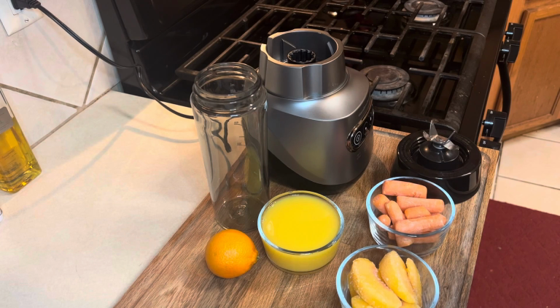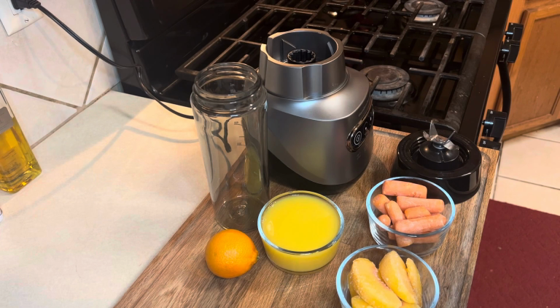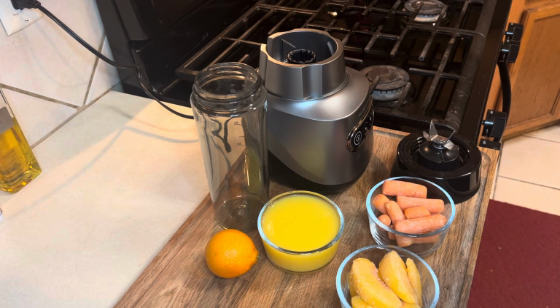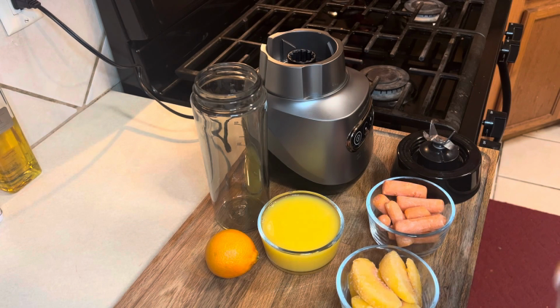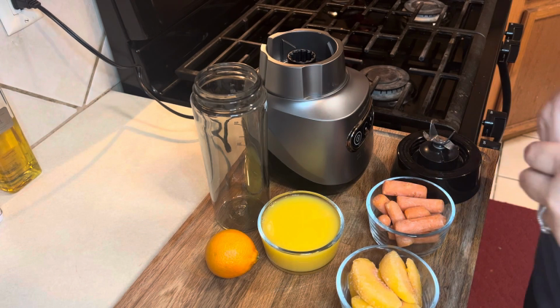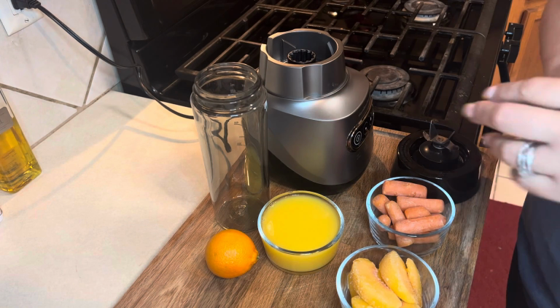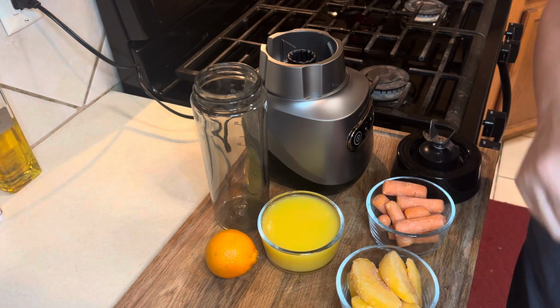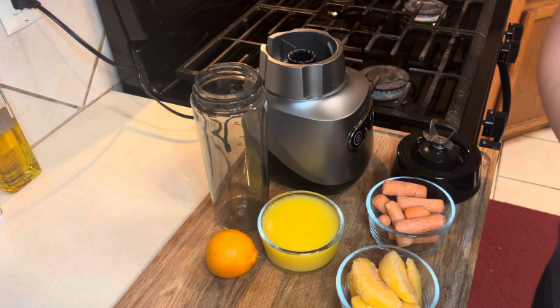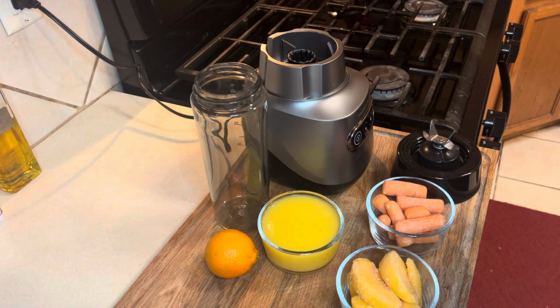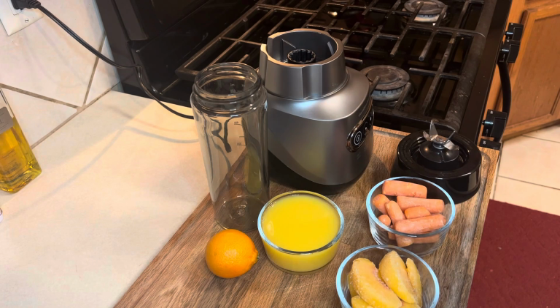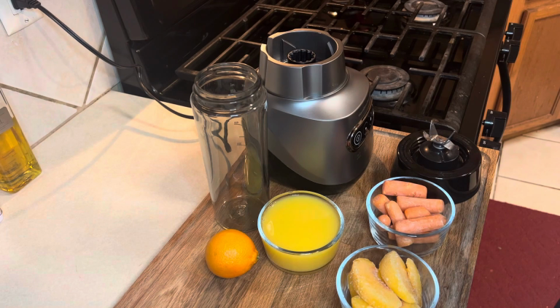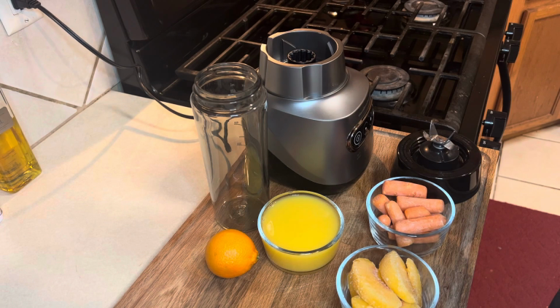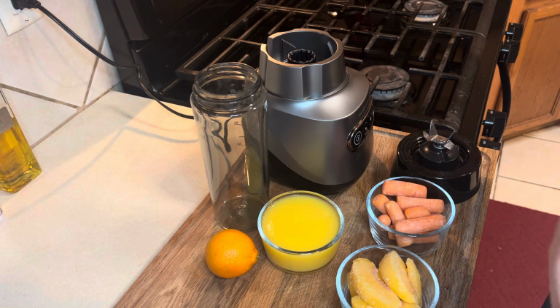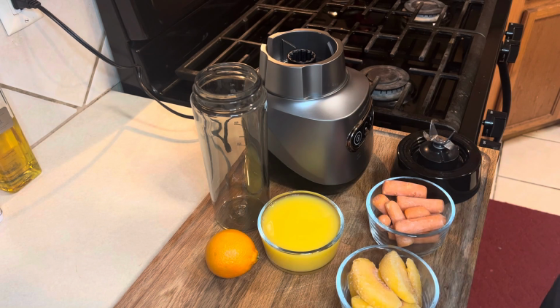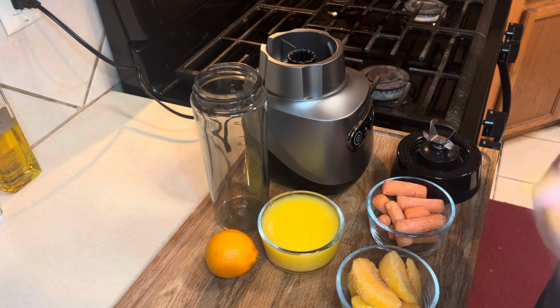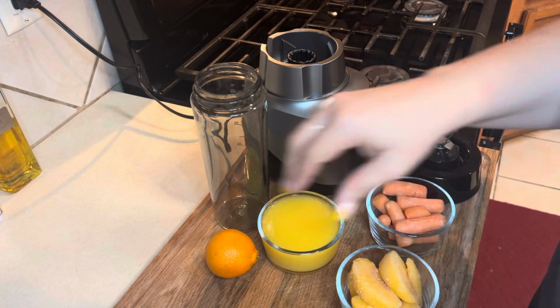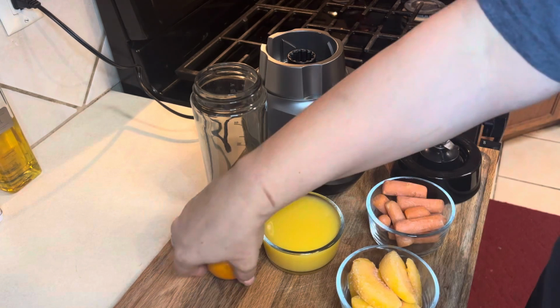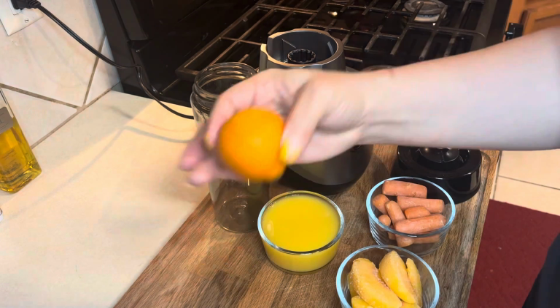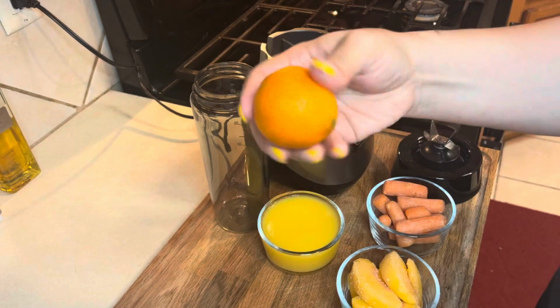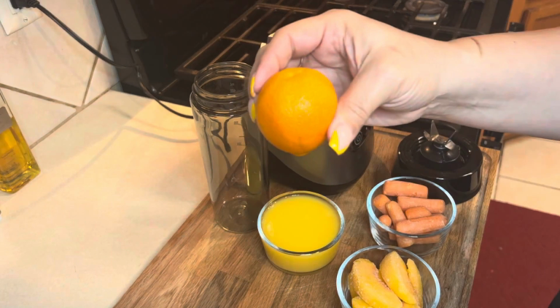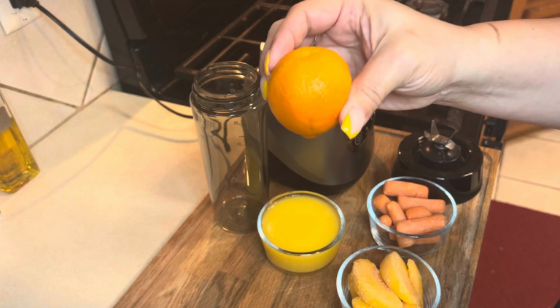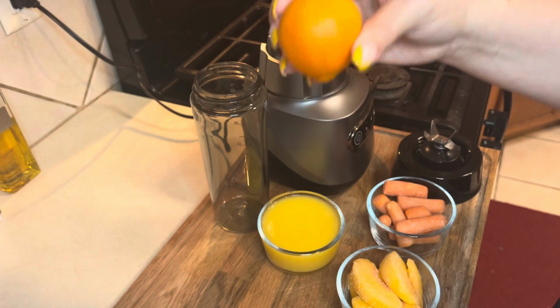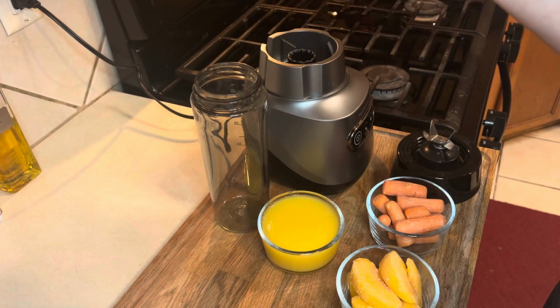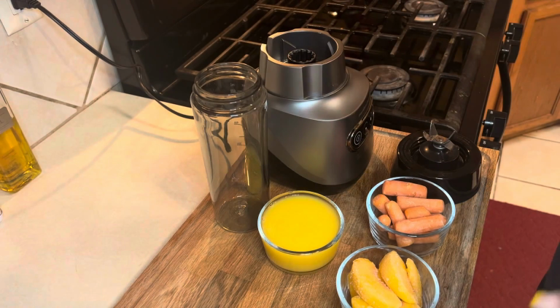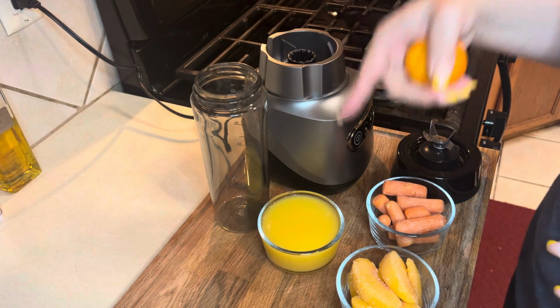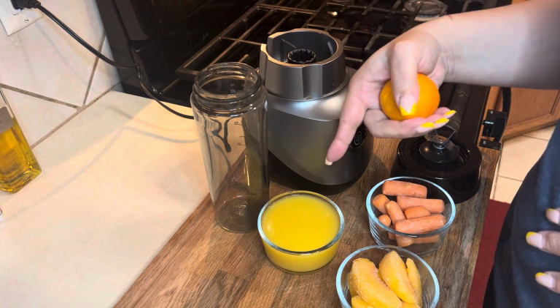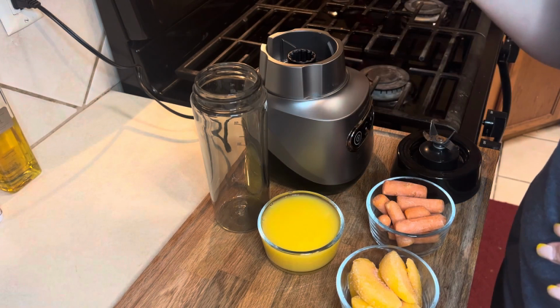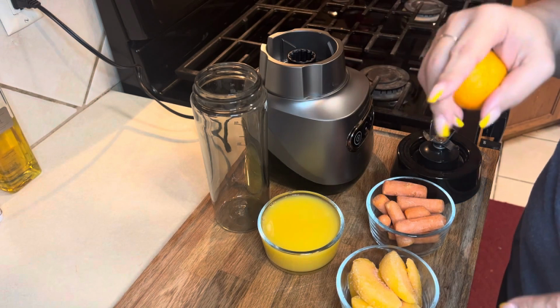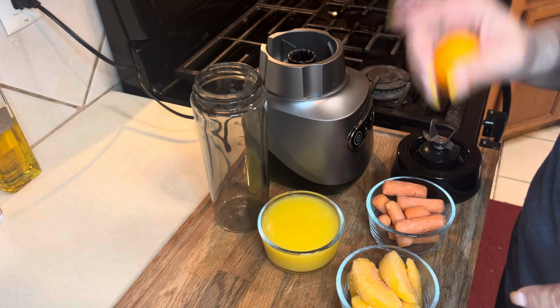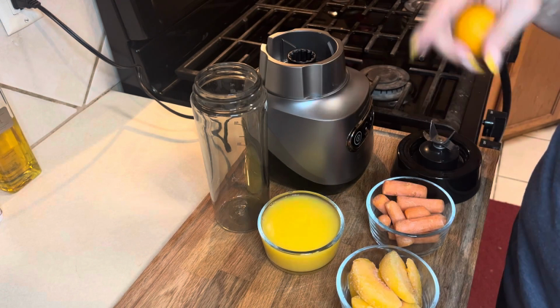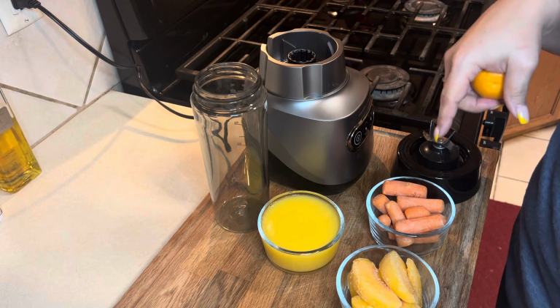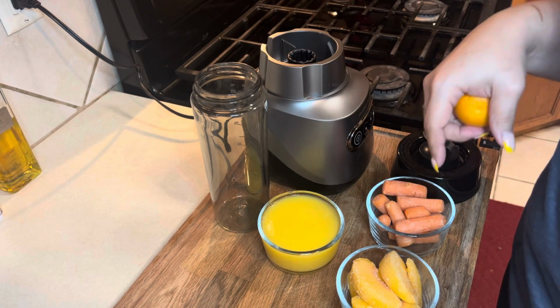Good morning, y'all. I'm back this morning with another smoothie. I call this the orange smoothie because it does have an orange in it. It has orange juice in it, peaches, and carrots.